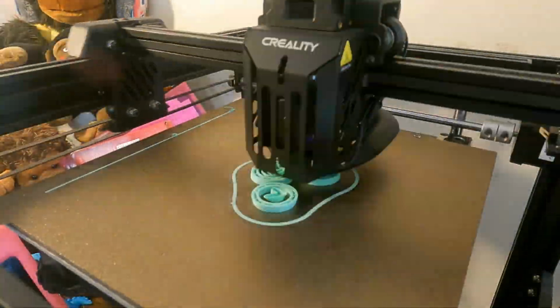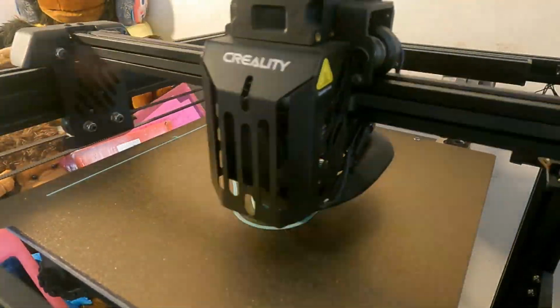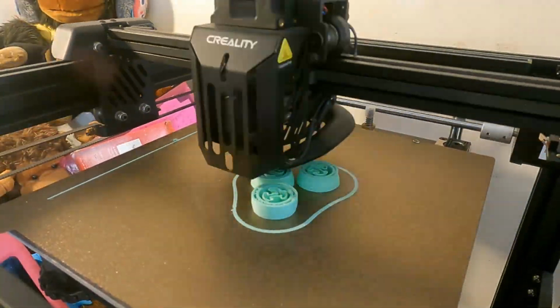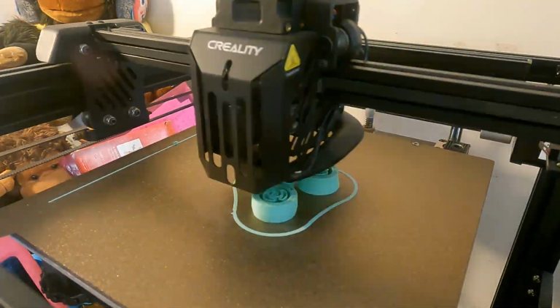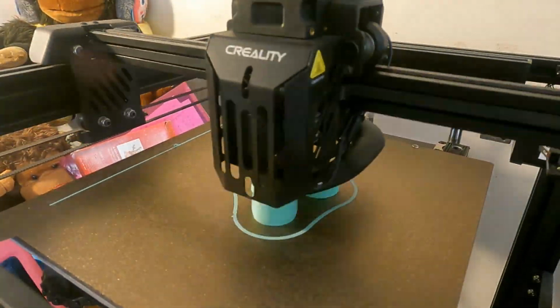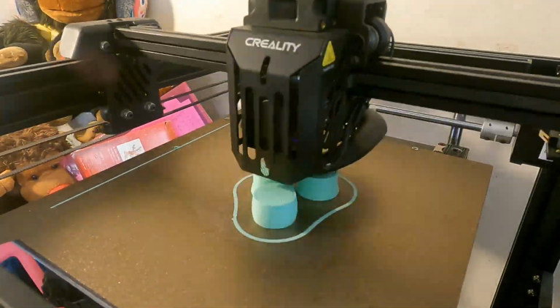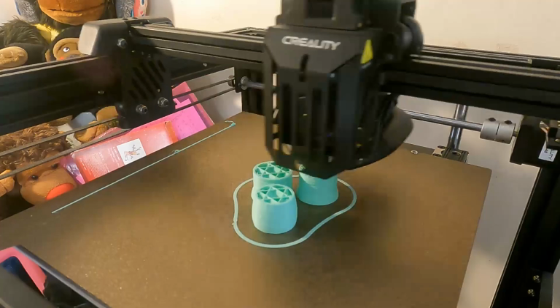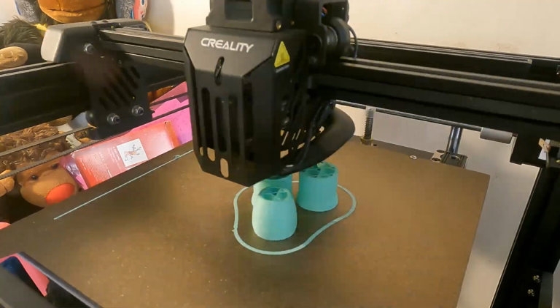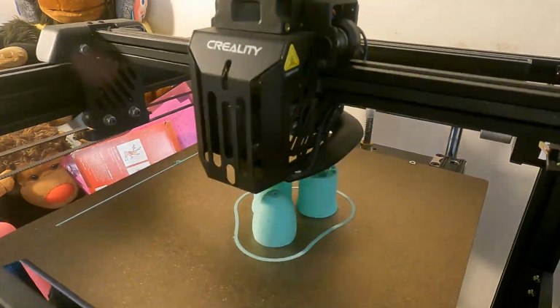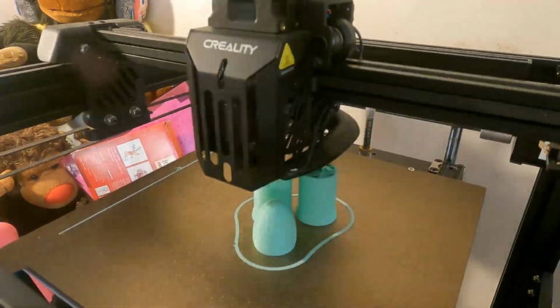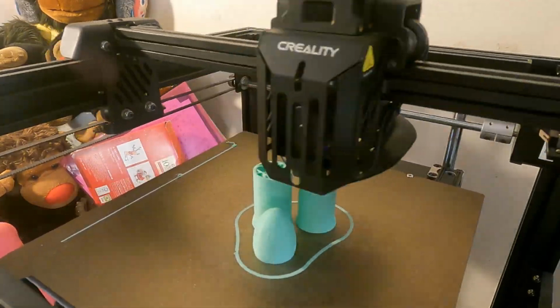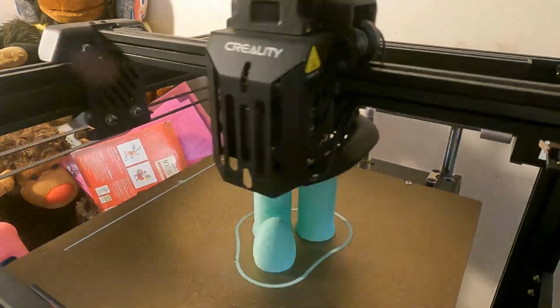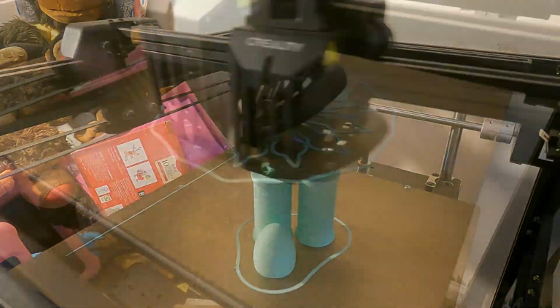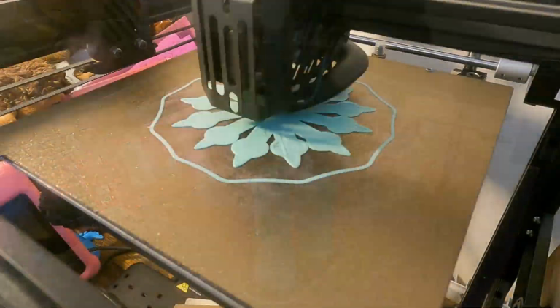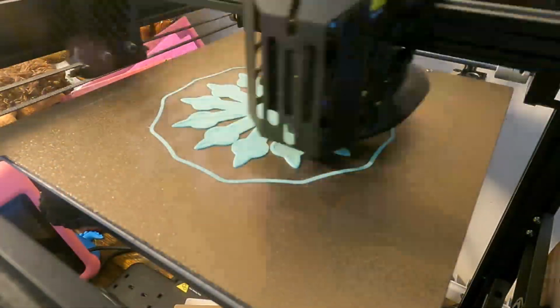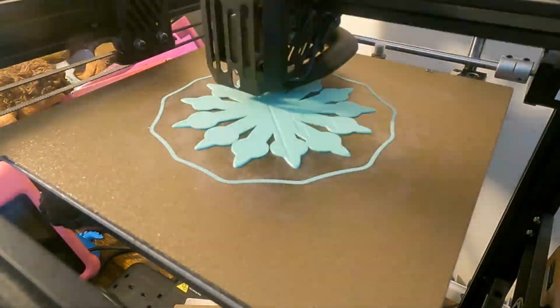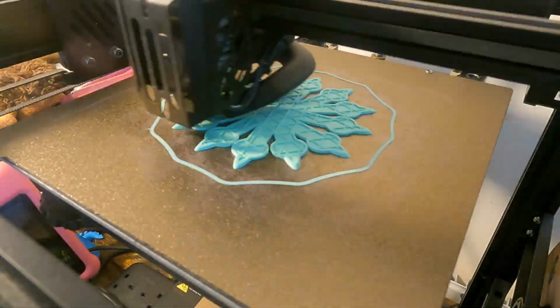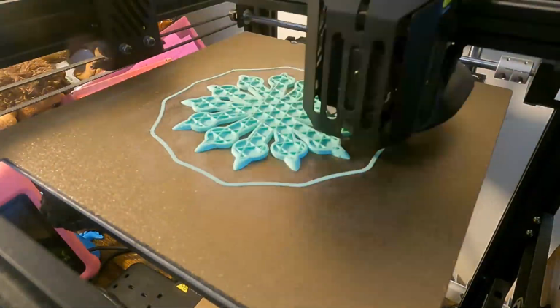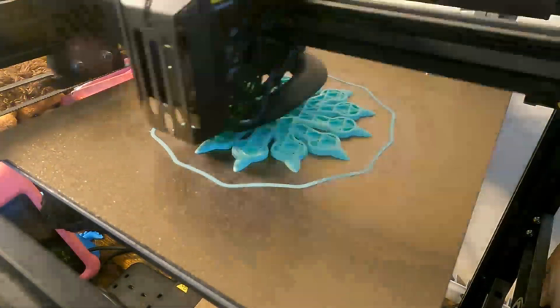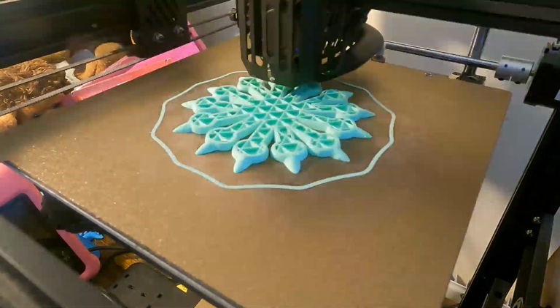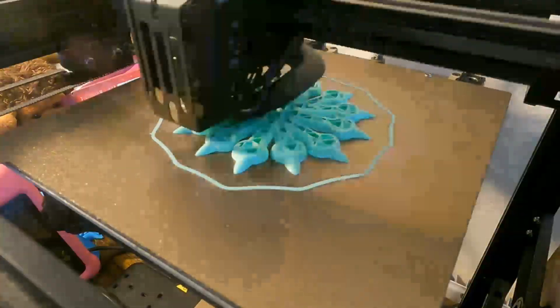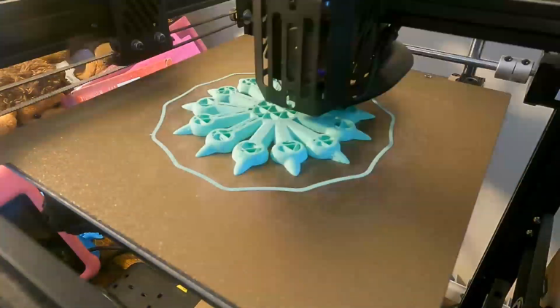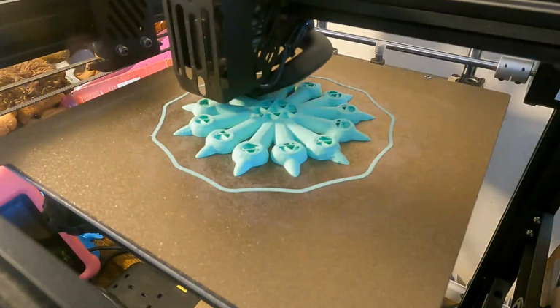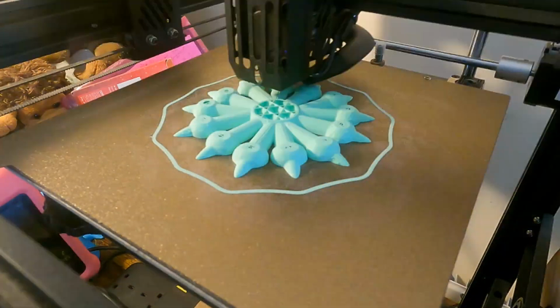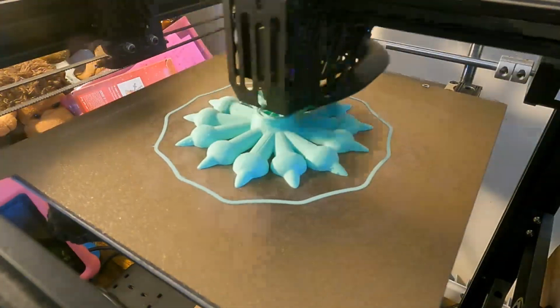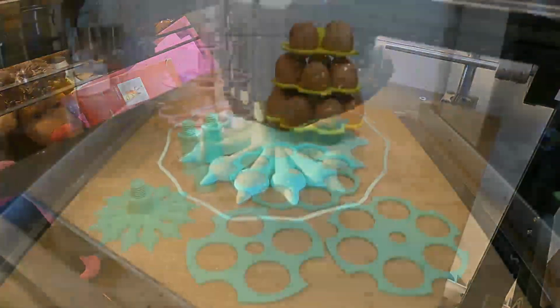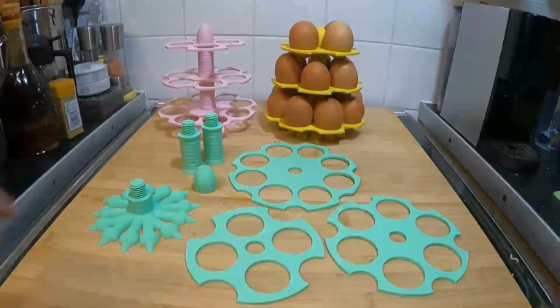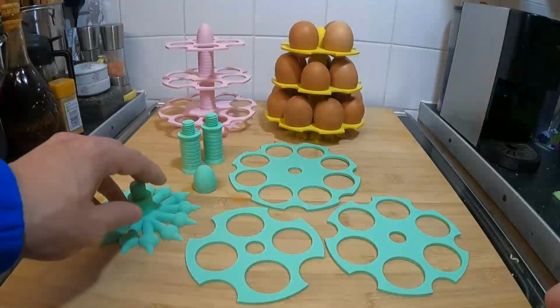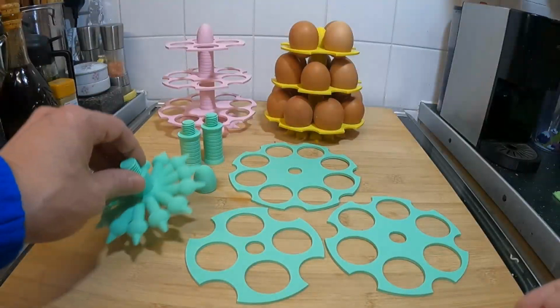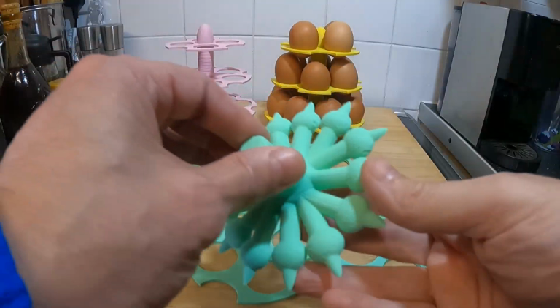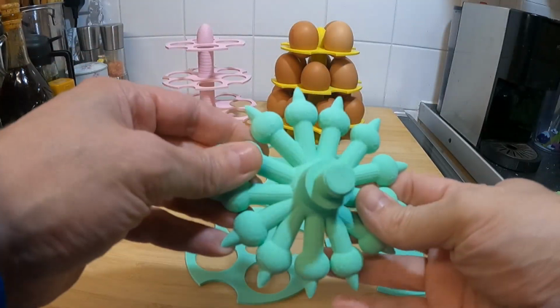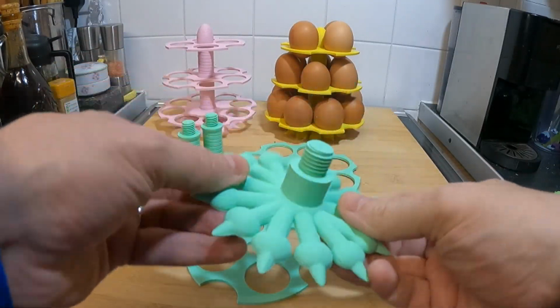I printed this all on my Ender 5 S1 with some matte filament — I'll put the links to the filament in the comments. I do like the matte filament and I think it gives a really nice finish.